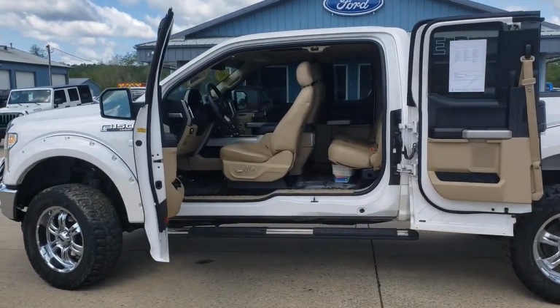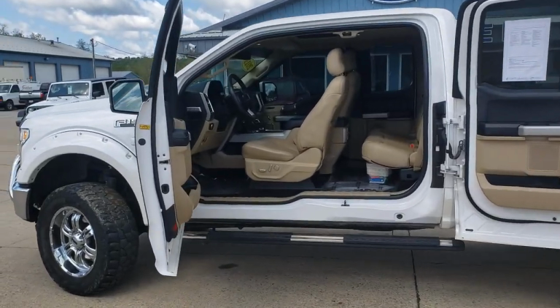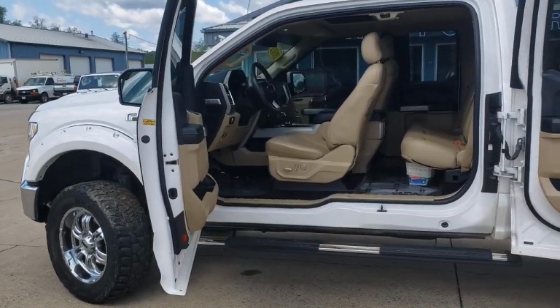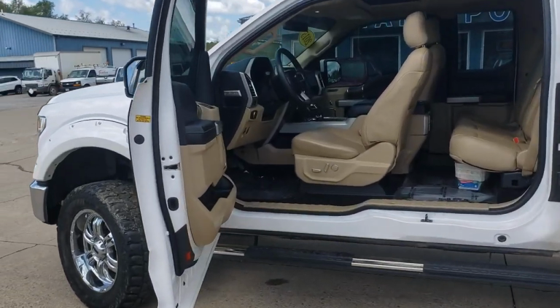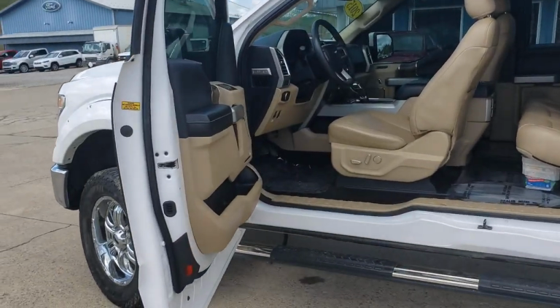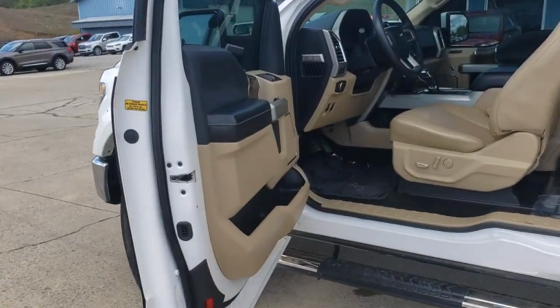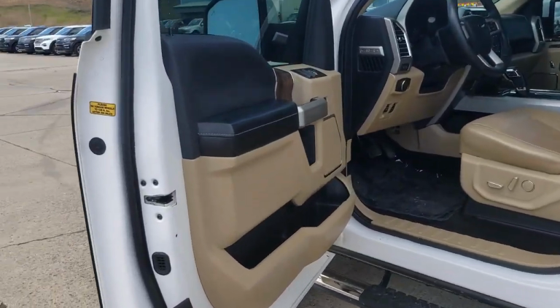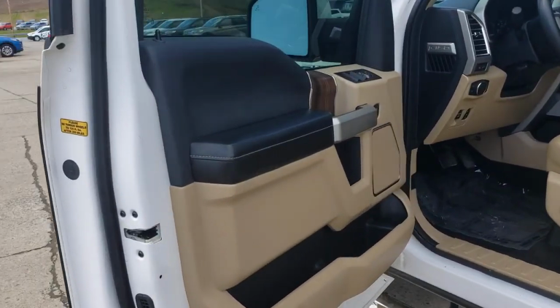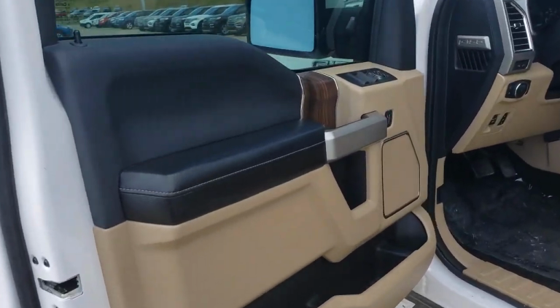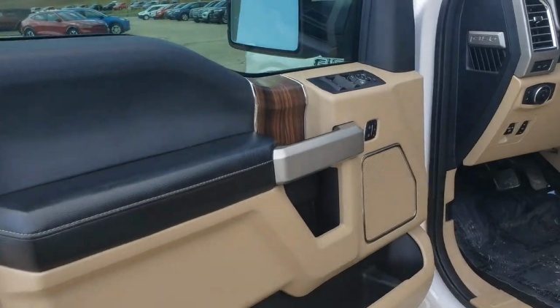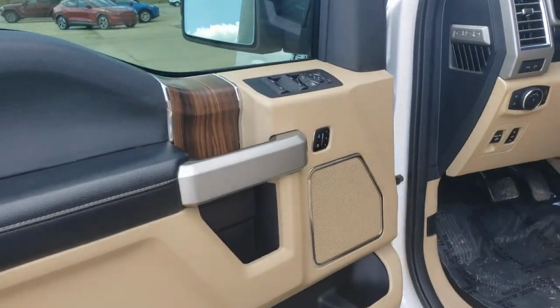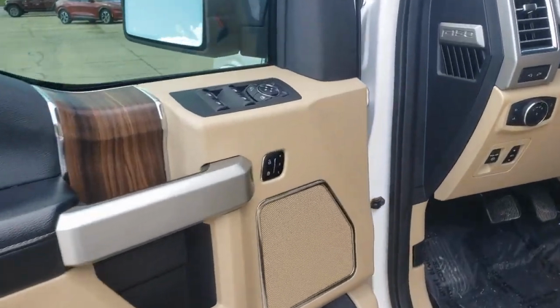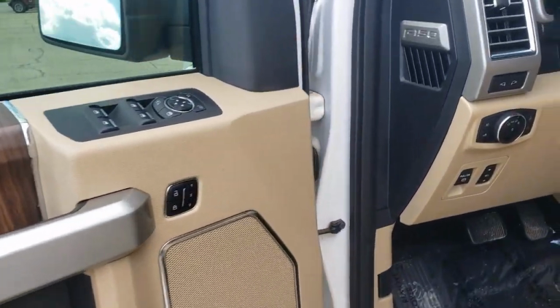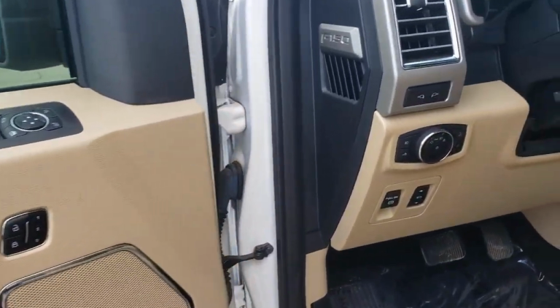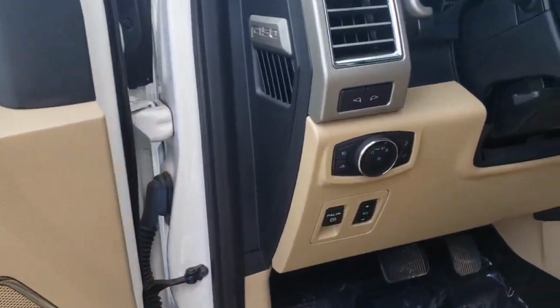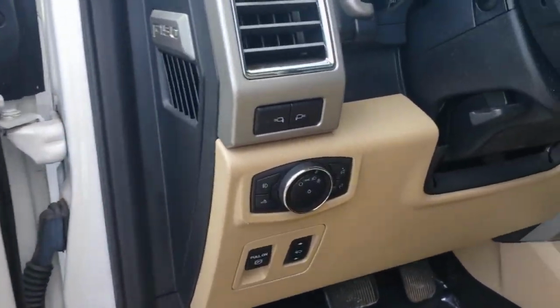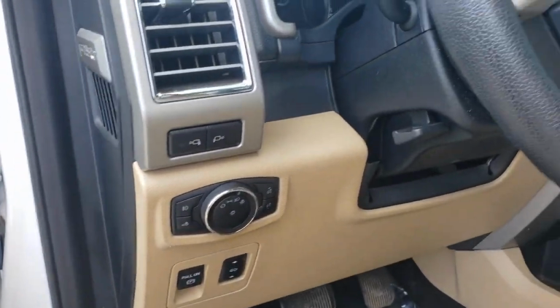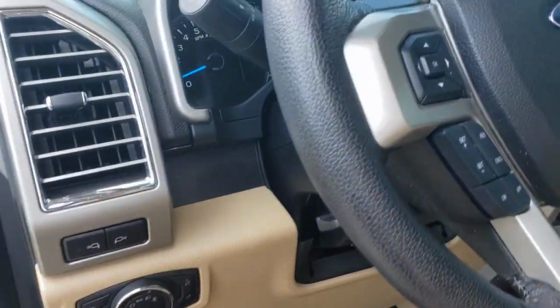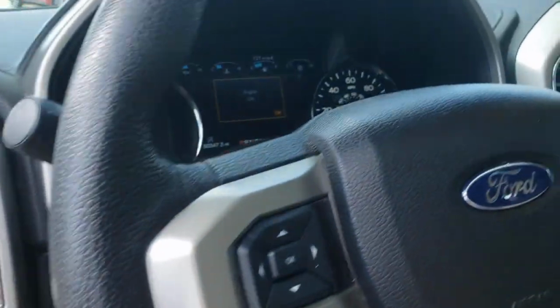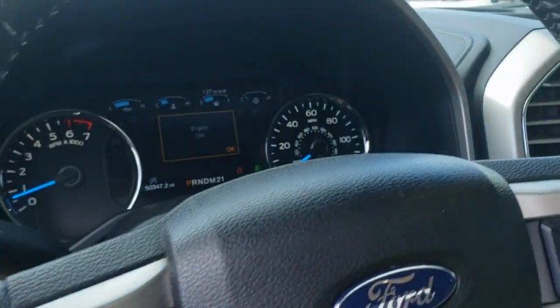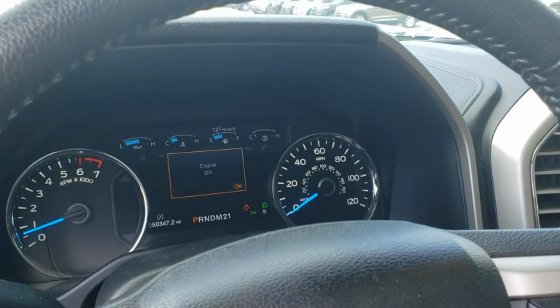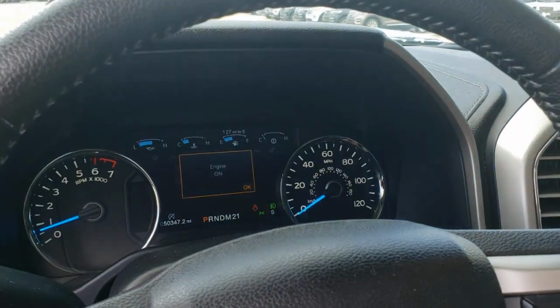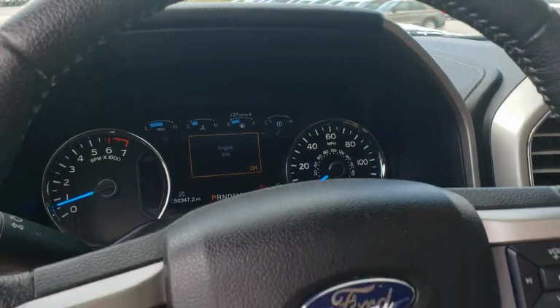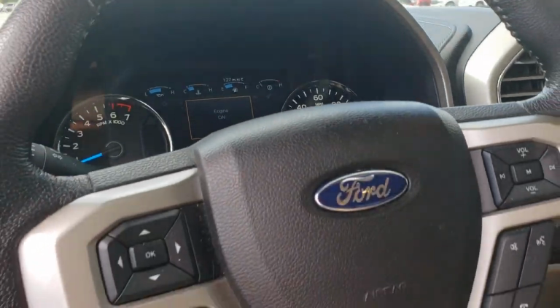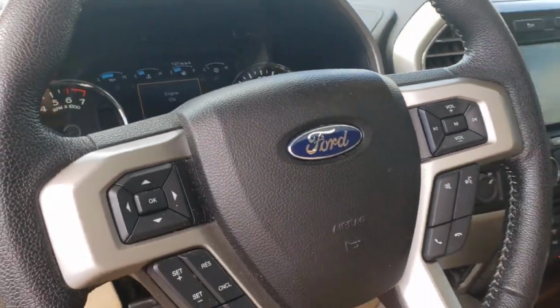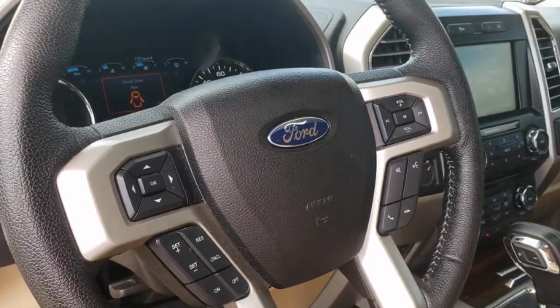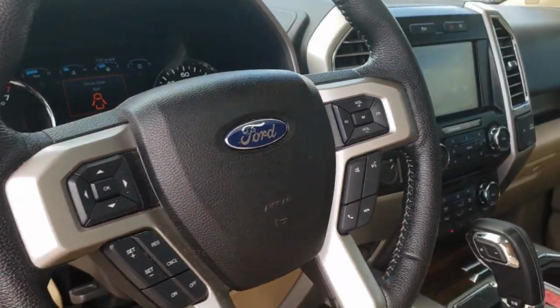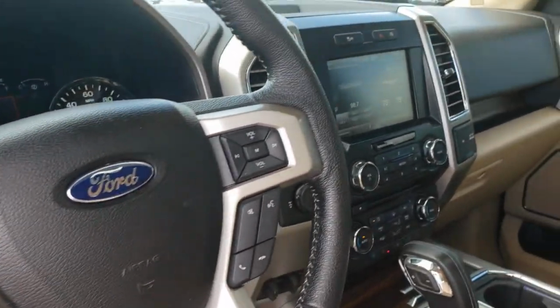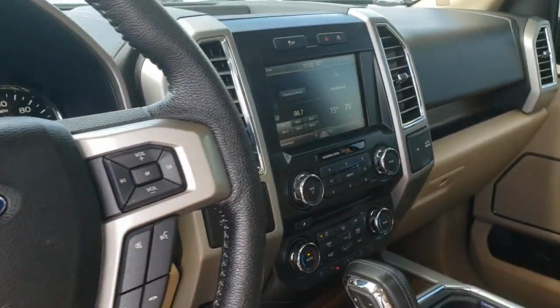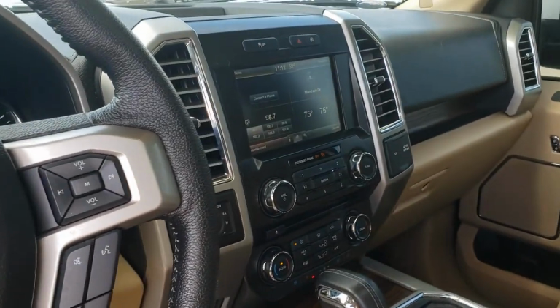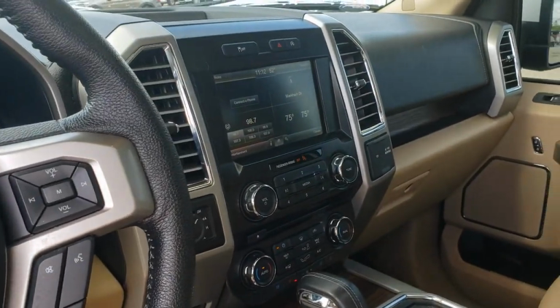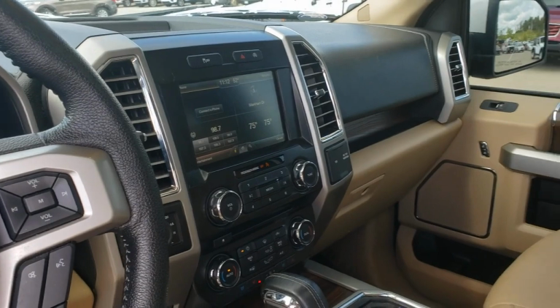The following are some of this vehicle's highlighted options: electronic stability control, aluminum wheels, seat memory, universal garage door opener, trip computer, power windows, four-wheel disc brakes, and power steering.